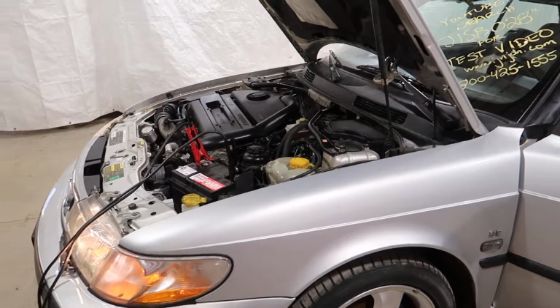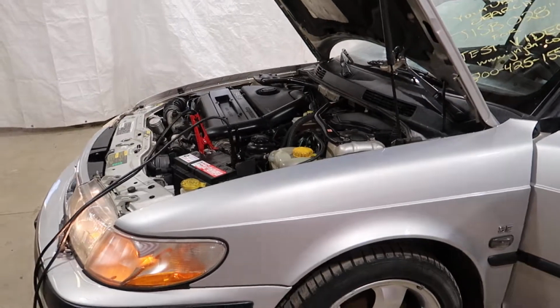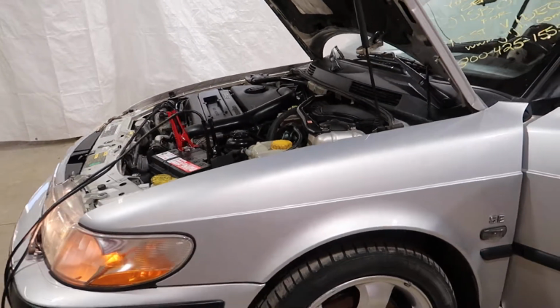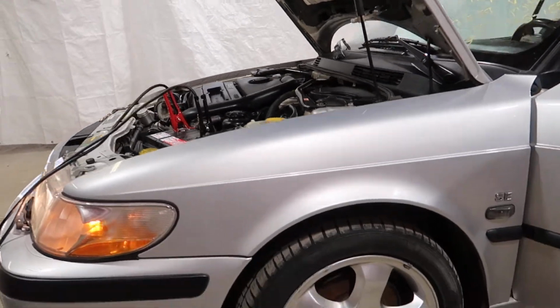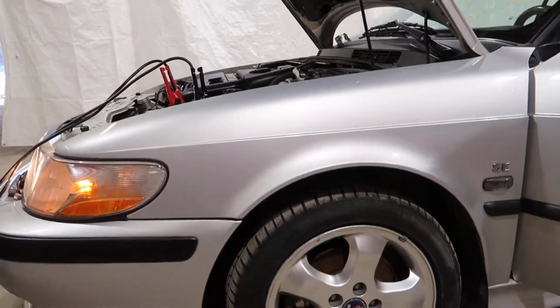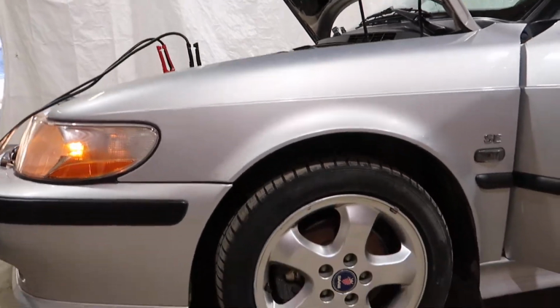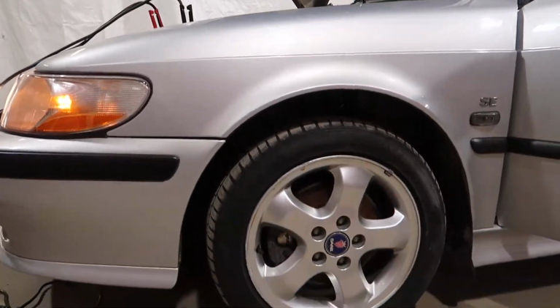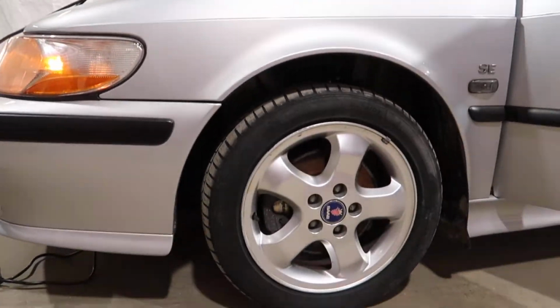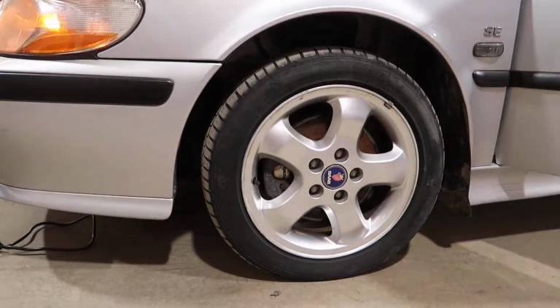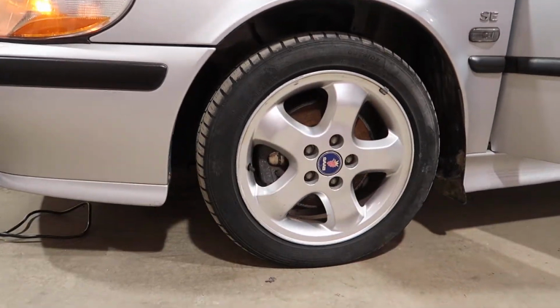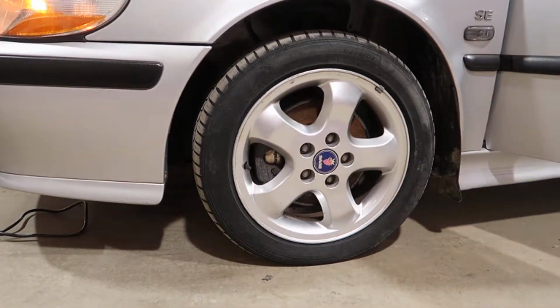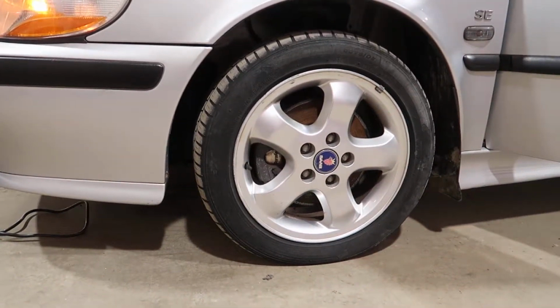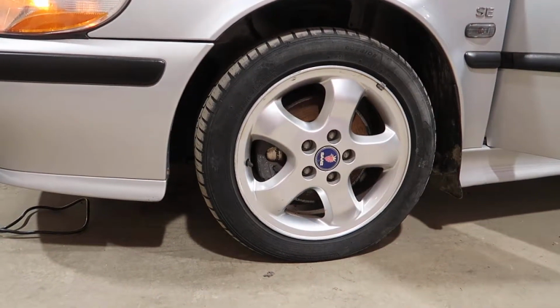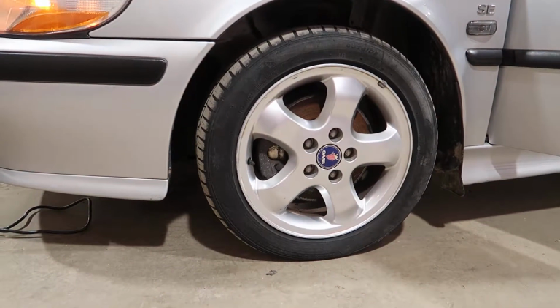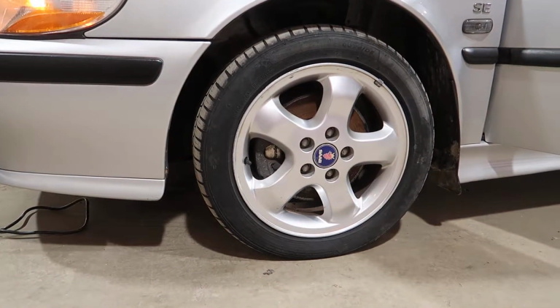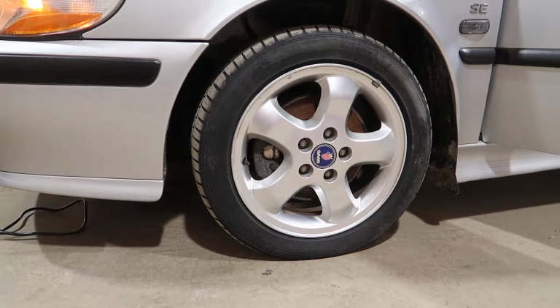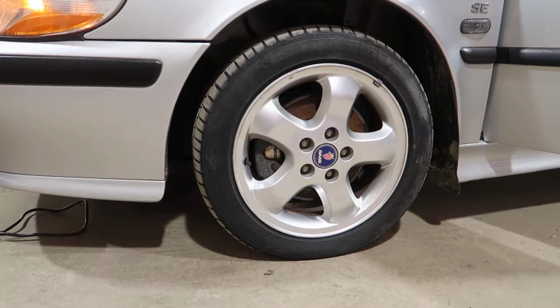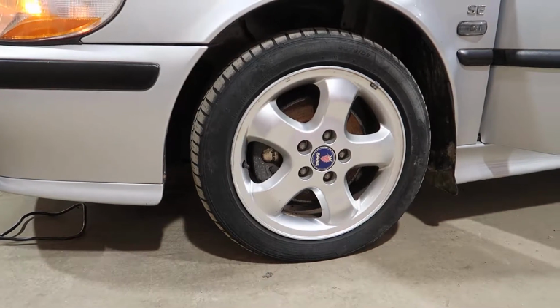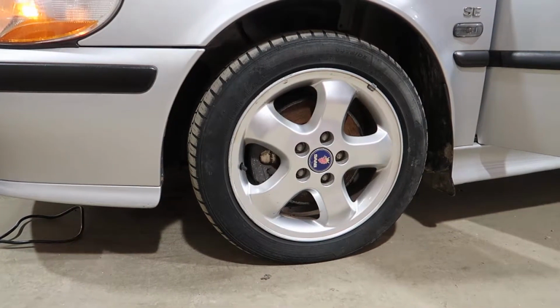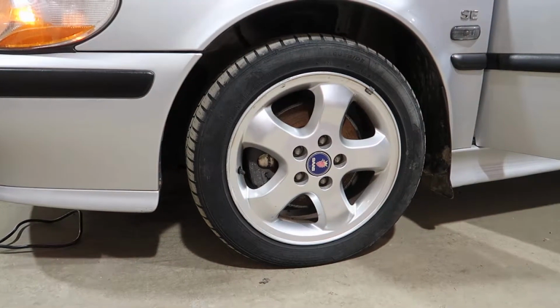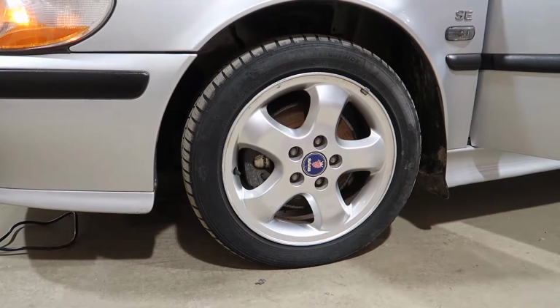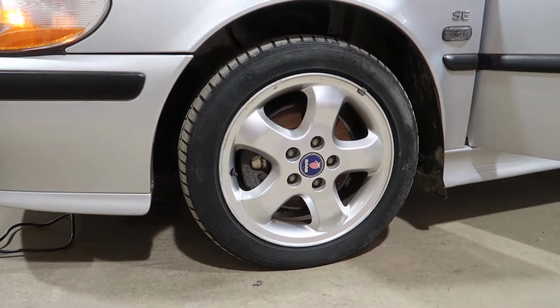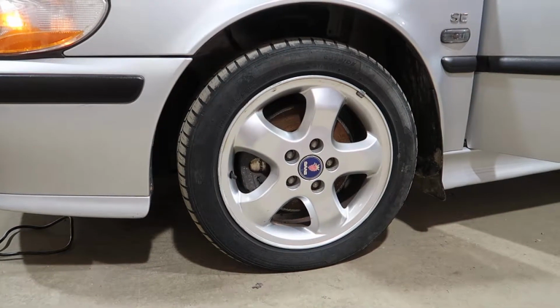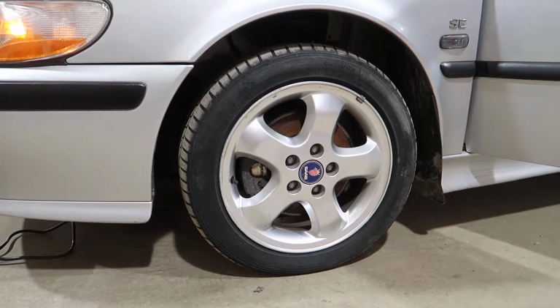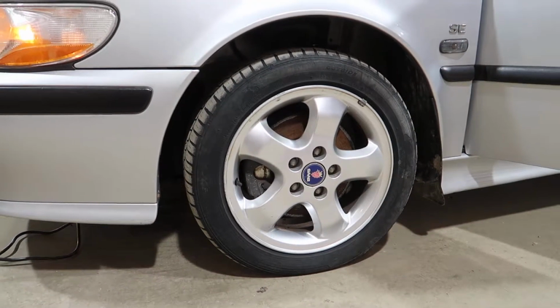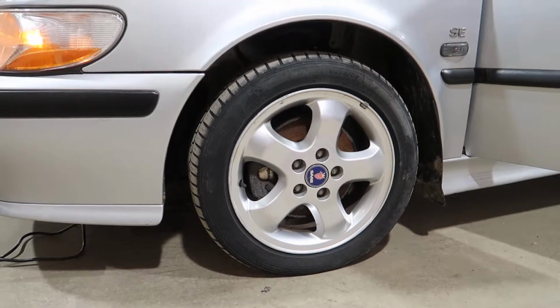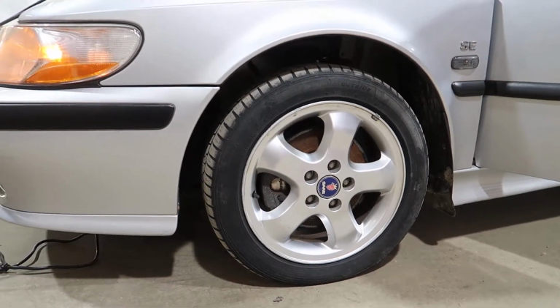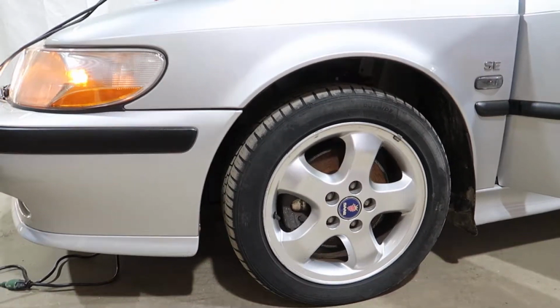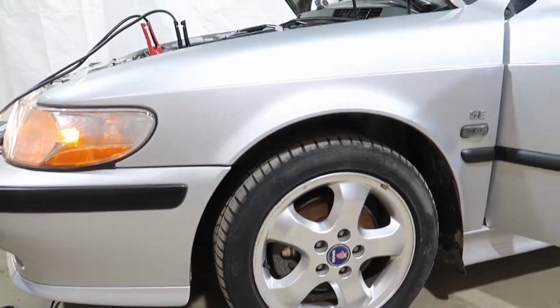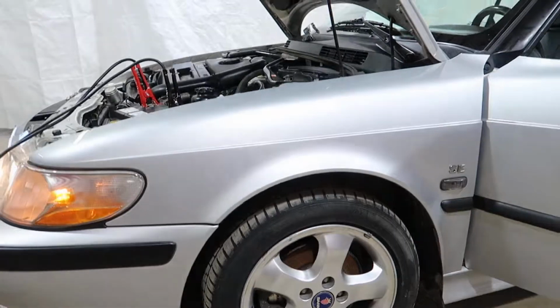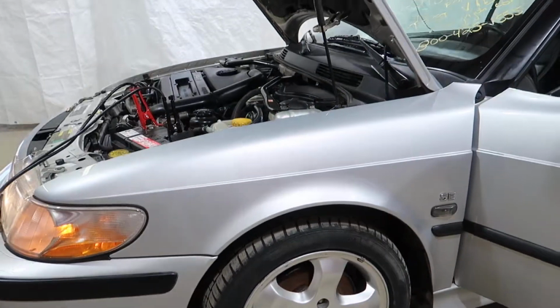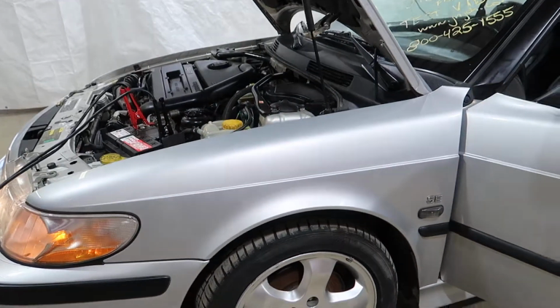We've got a nice set of 16-inch OE wheels. No tires will be included, just some mild scratches throughout.